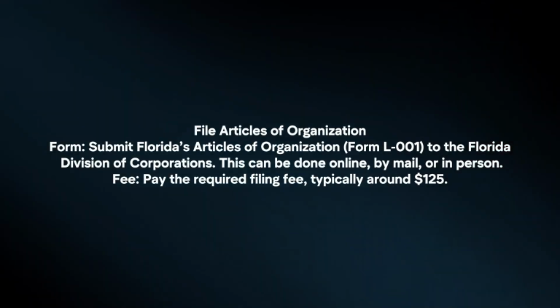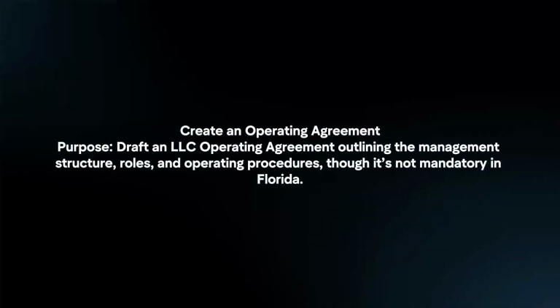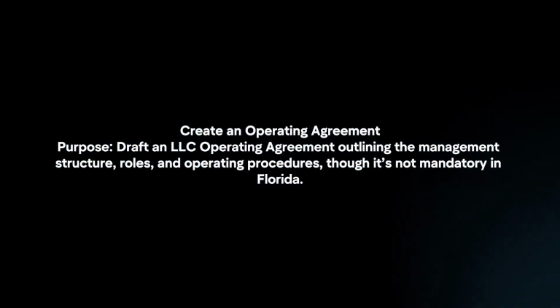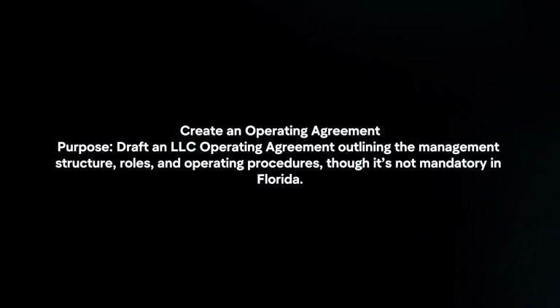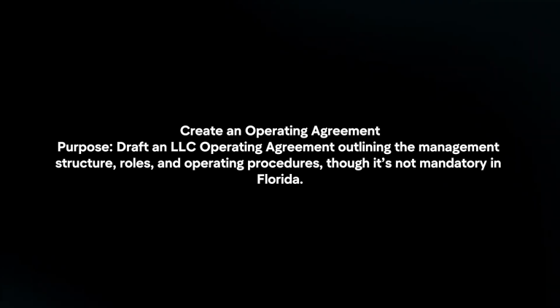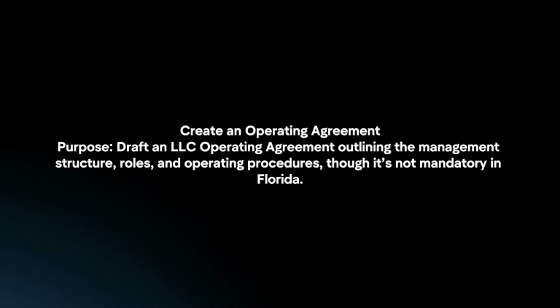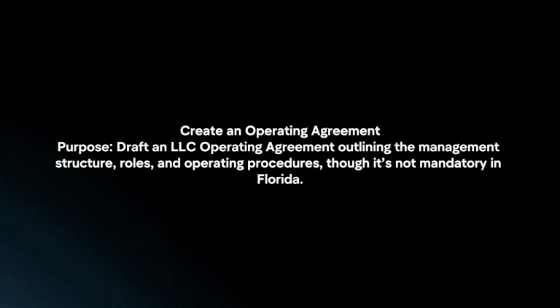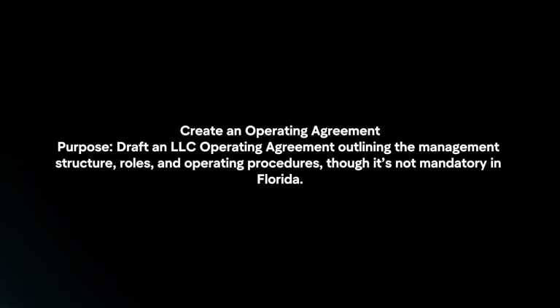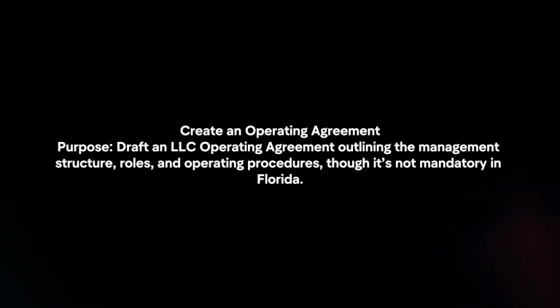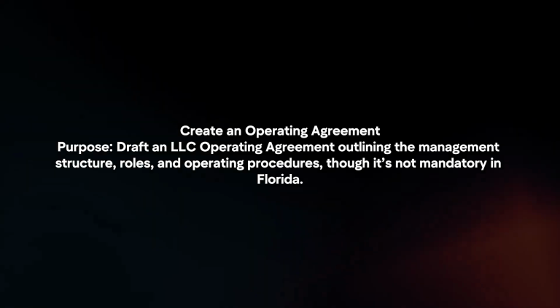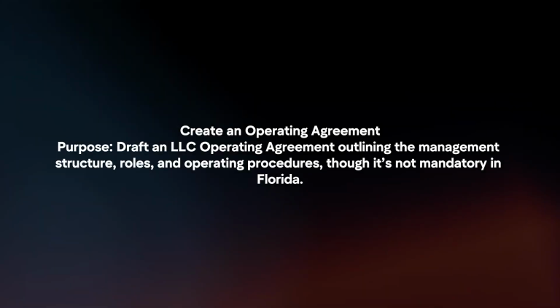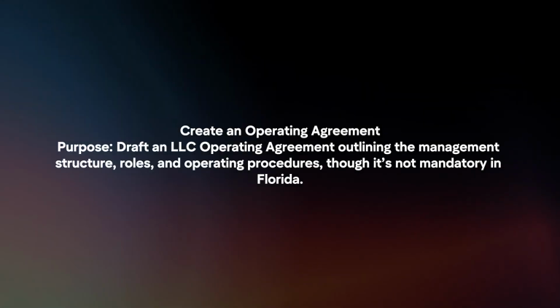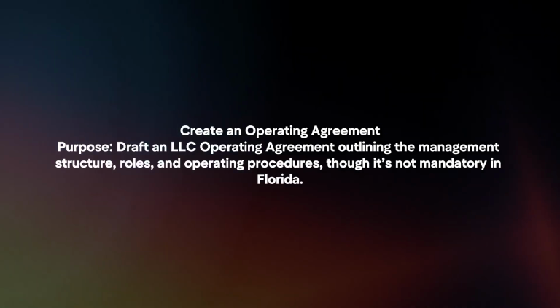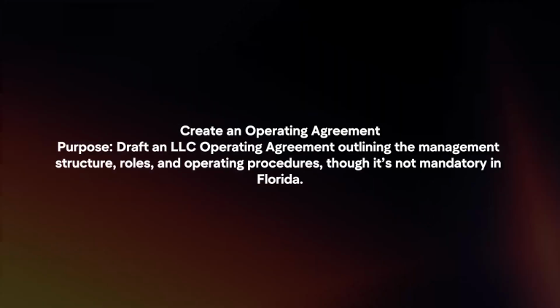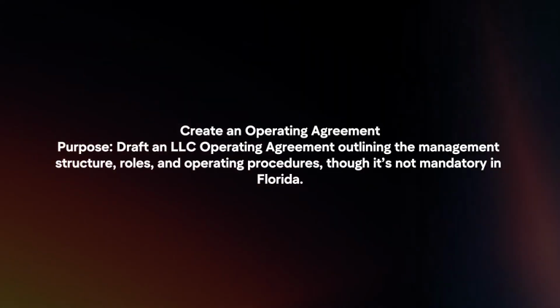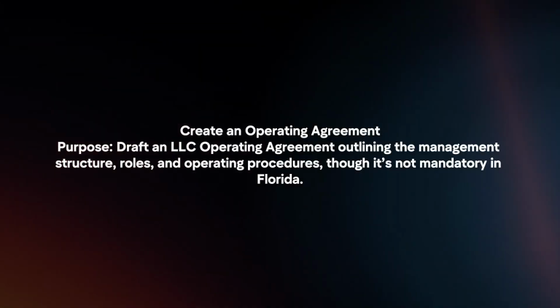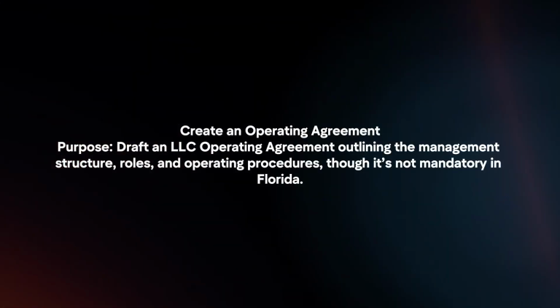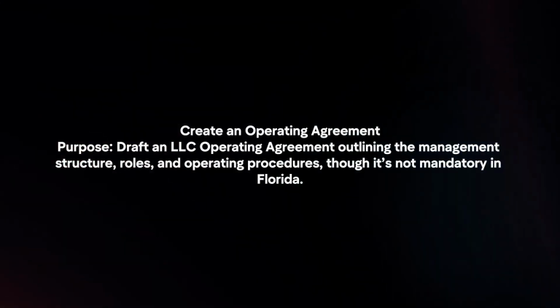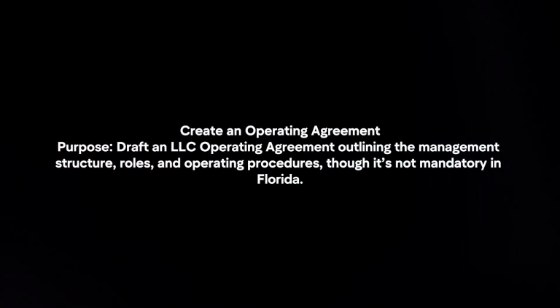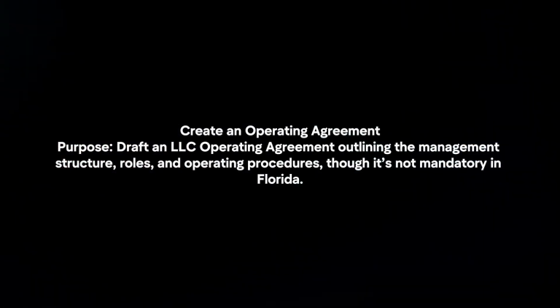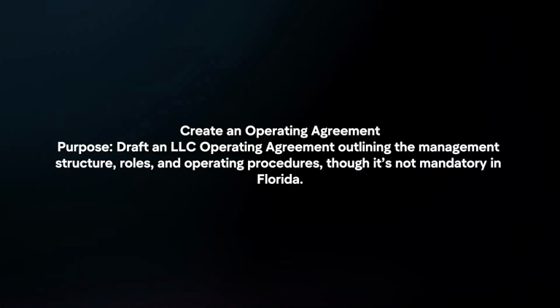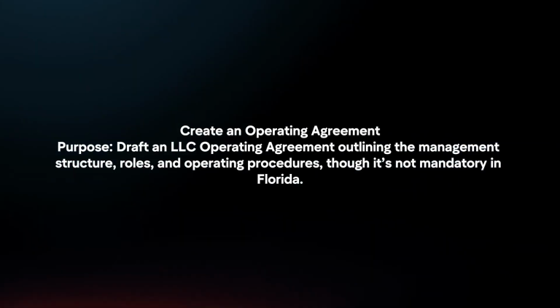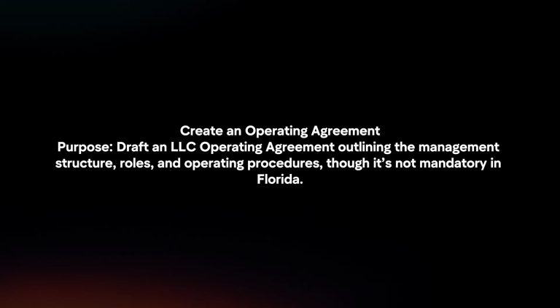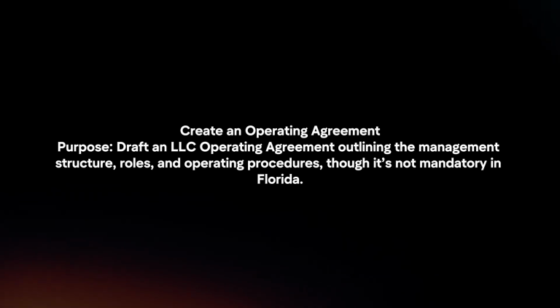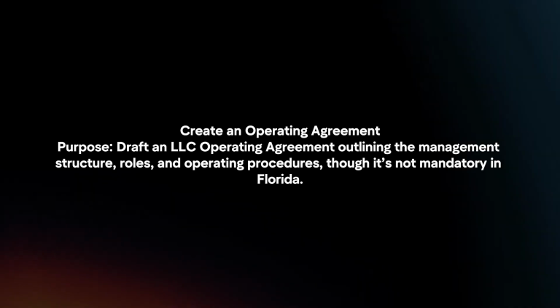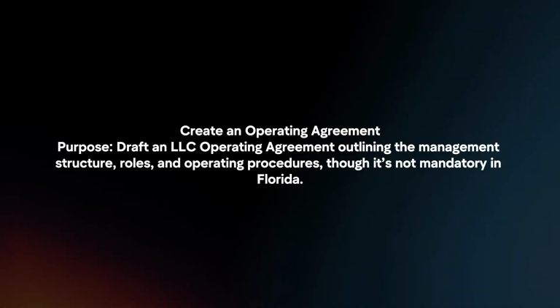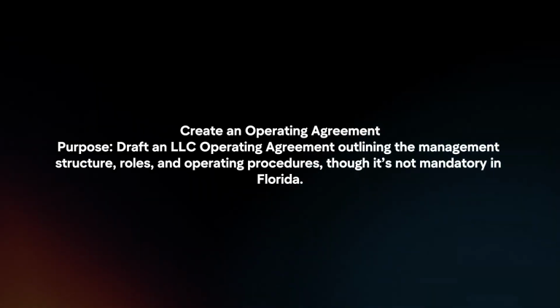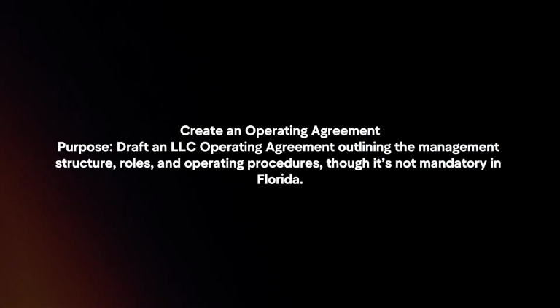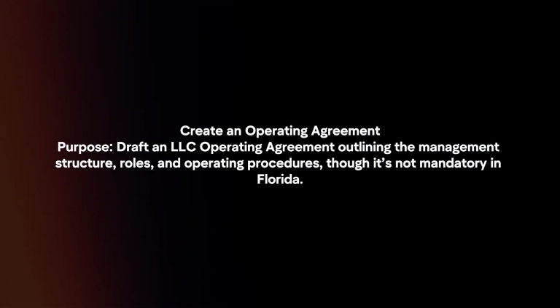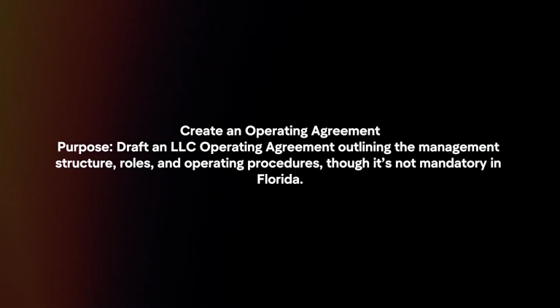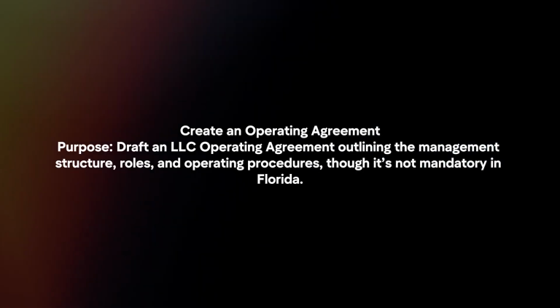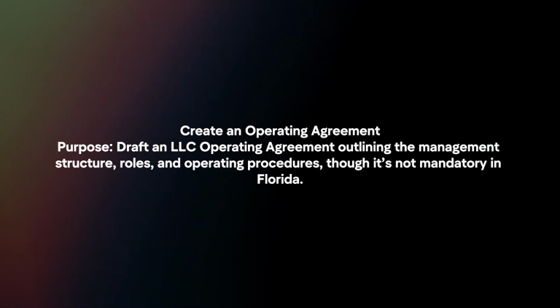Create an operating agreement. Draft an LLC operating agreement outlining the management structure, rules, and operating procedures. Though it's not mandatory in Florida.